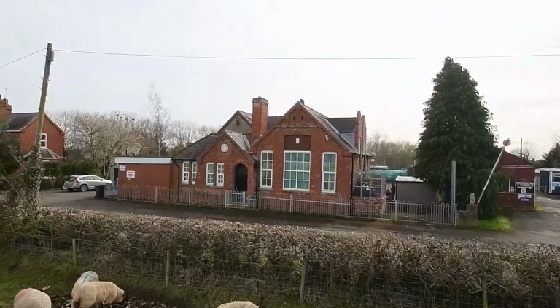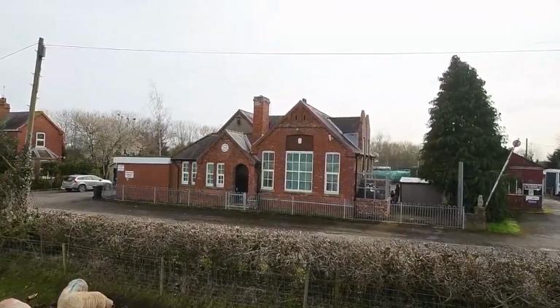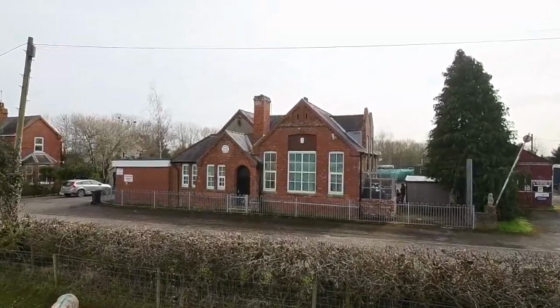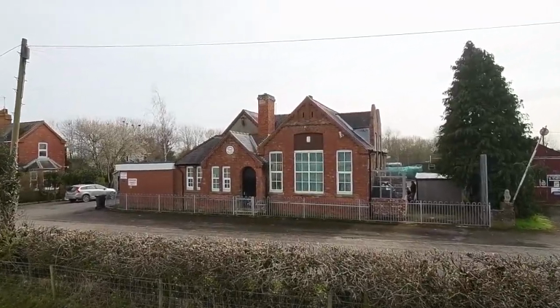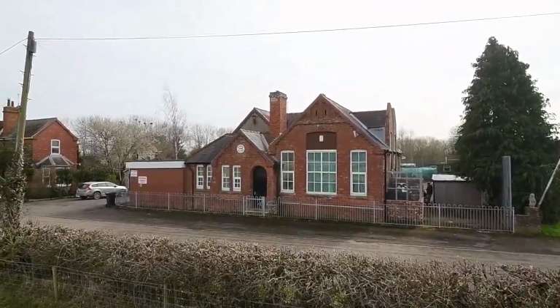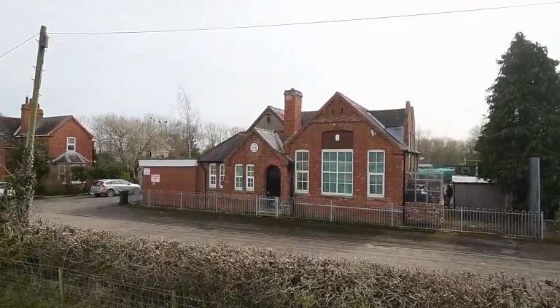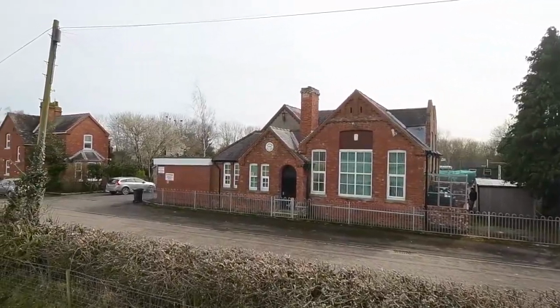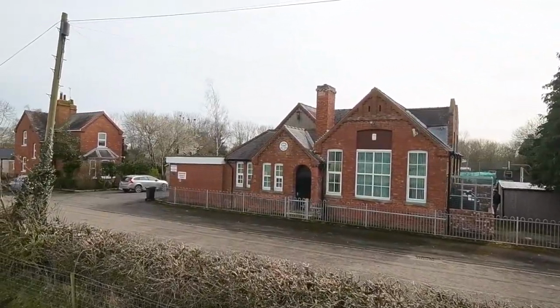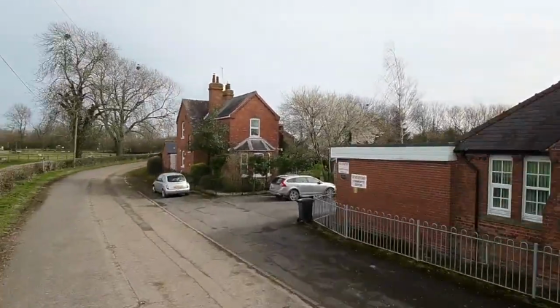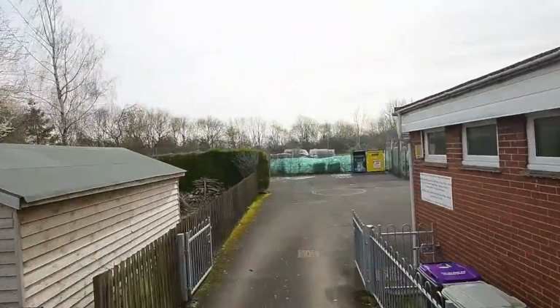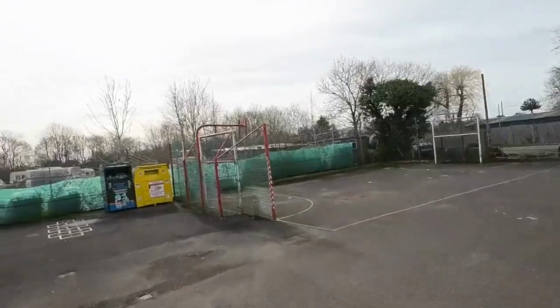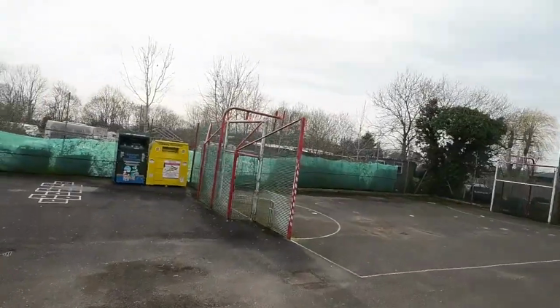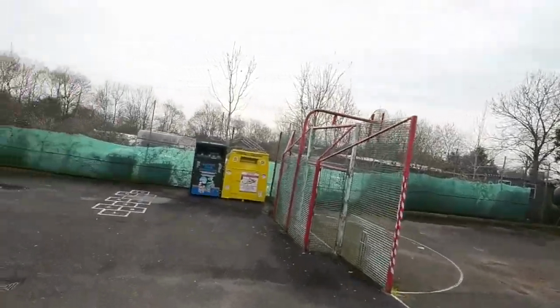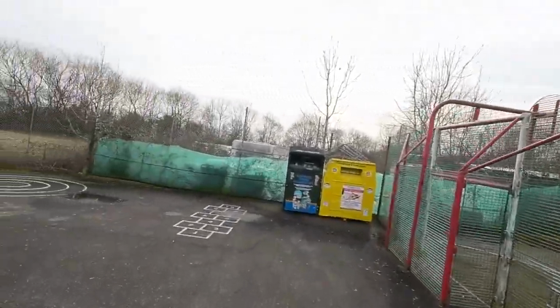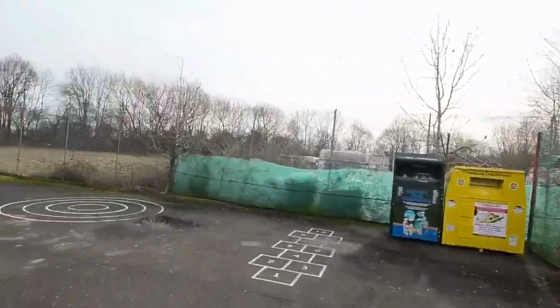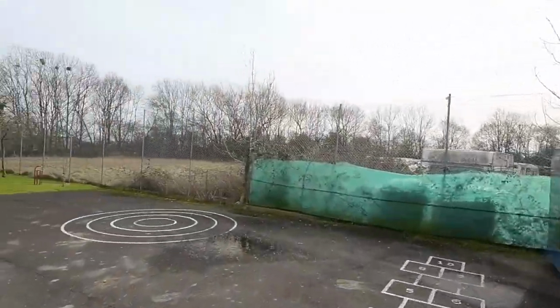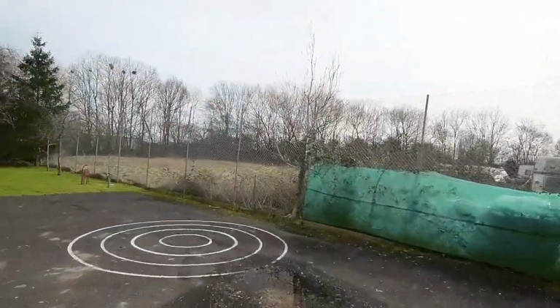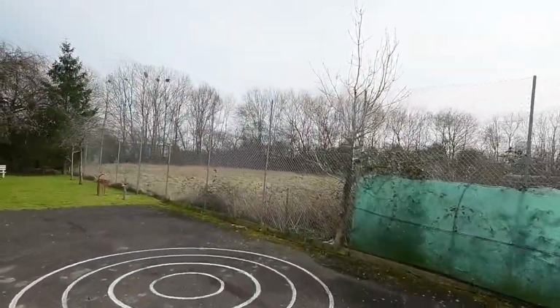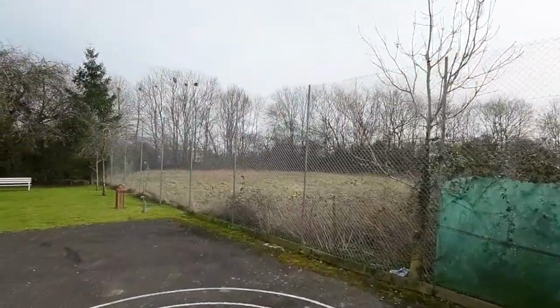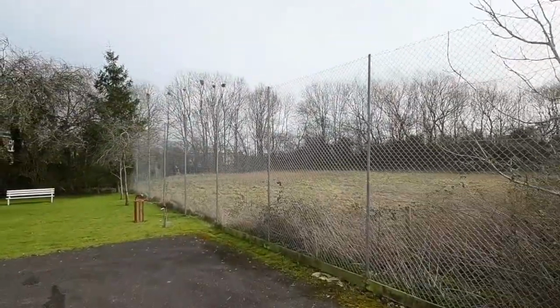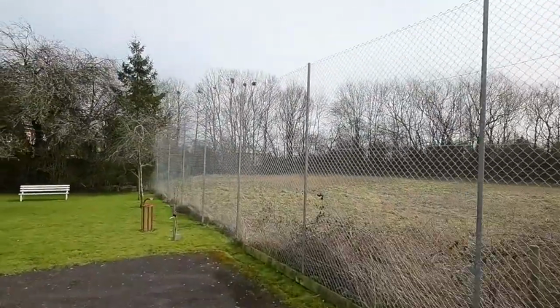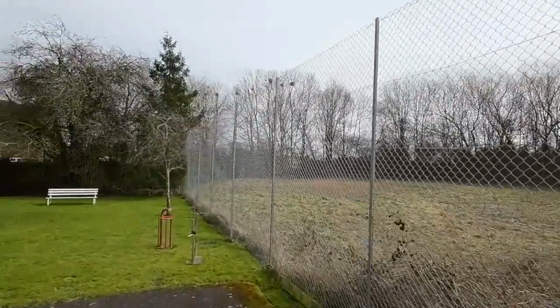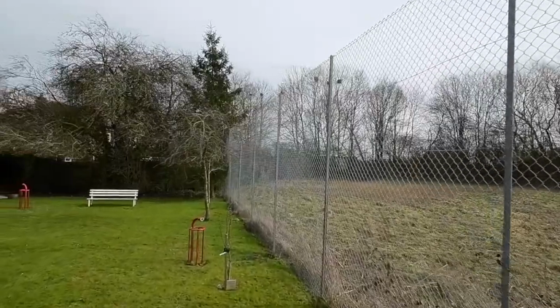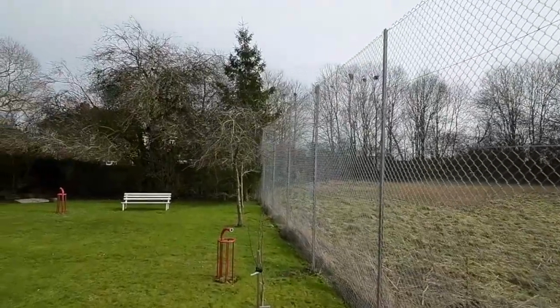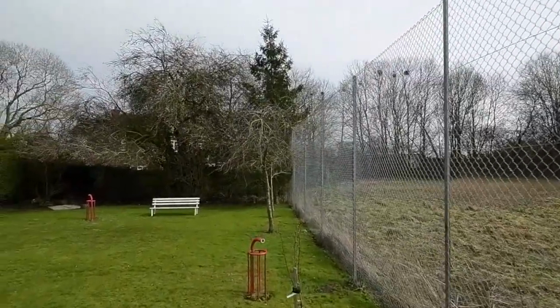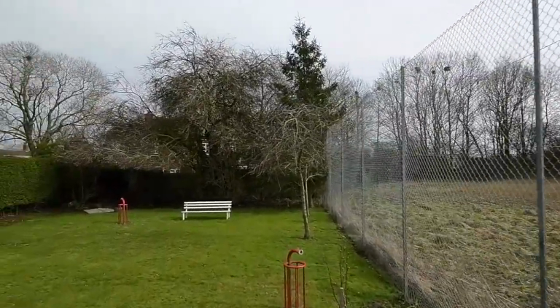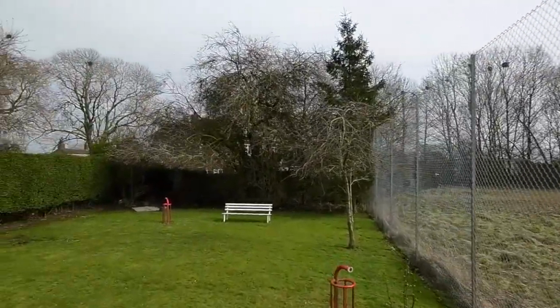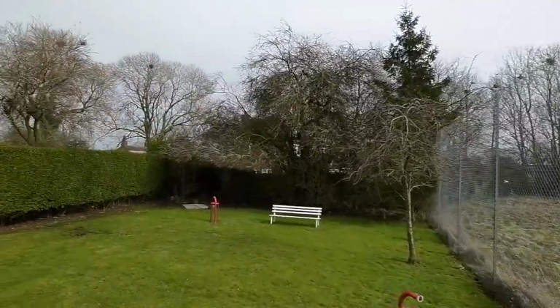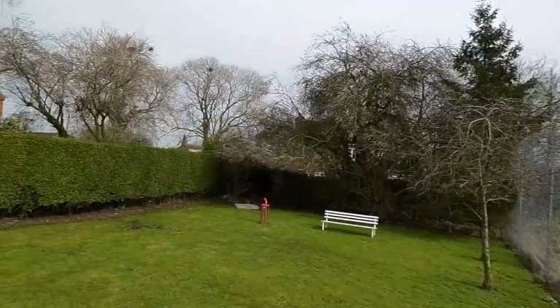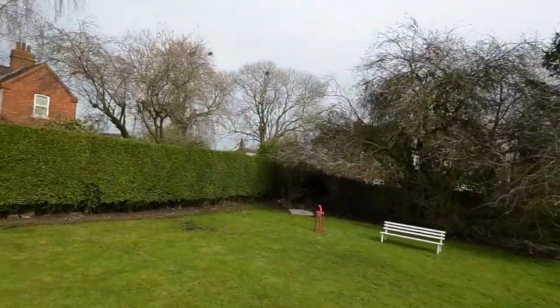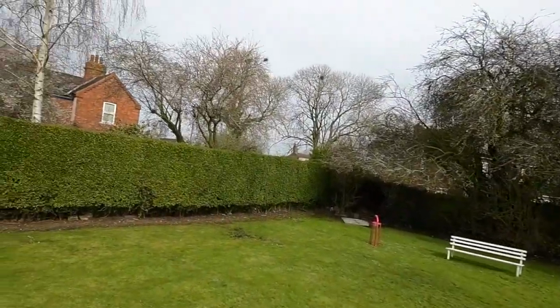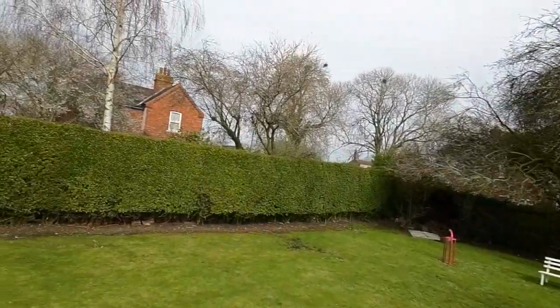Stickford Community Centre was opened in 1909. It now features a school playground as it once used to be a school. You can also see a soft seating area for those of you who would like to sit outside and relax.